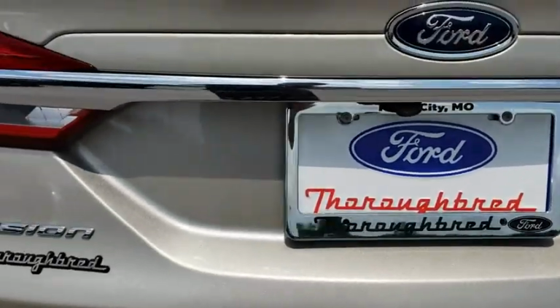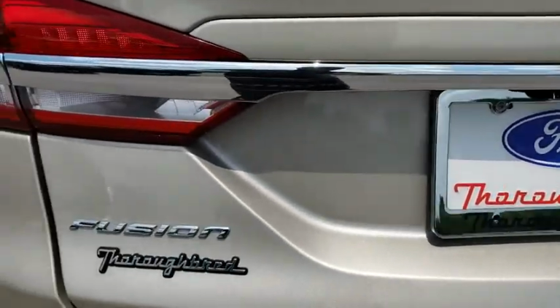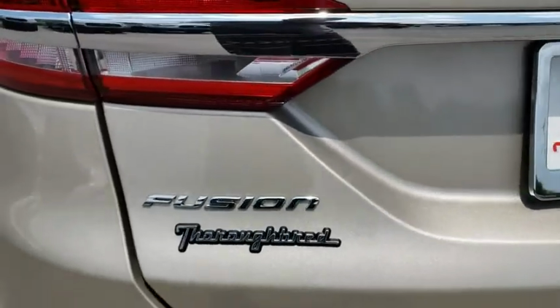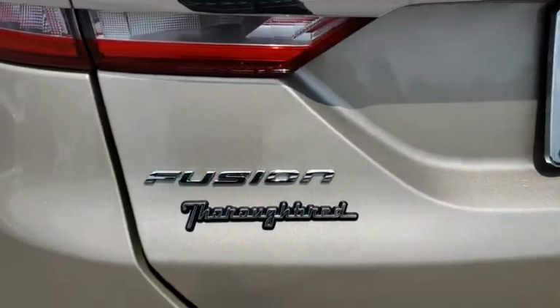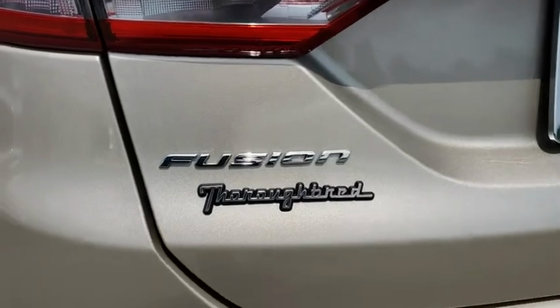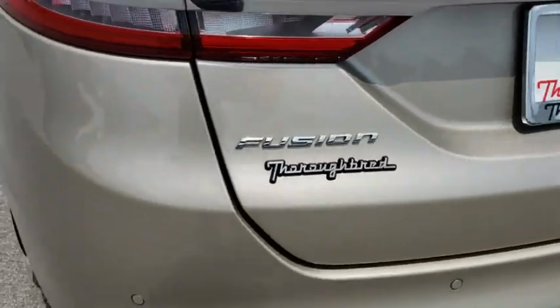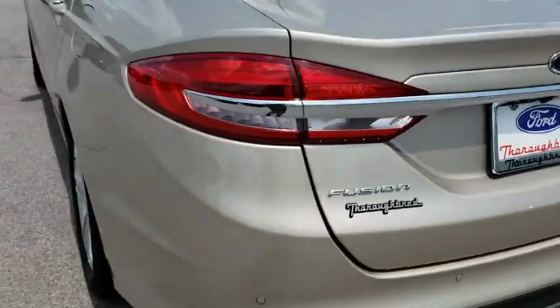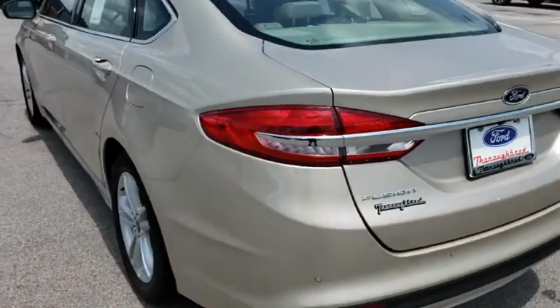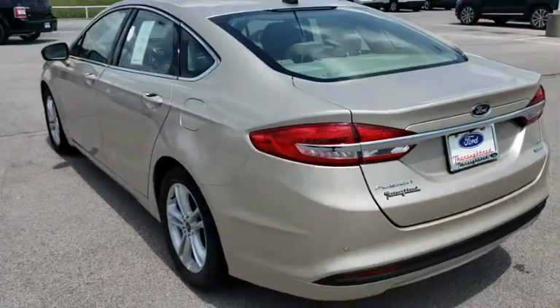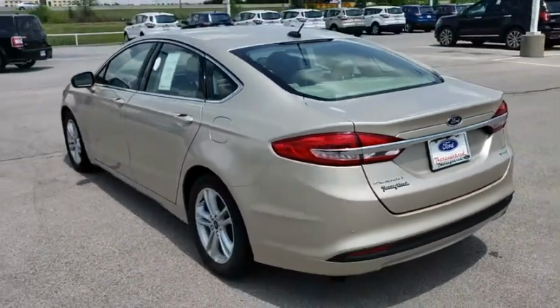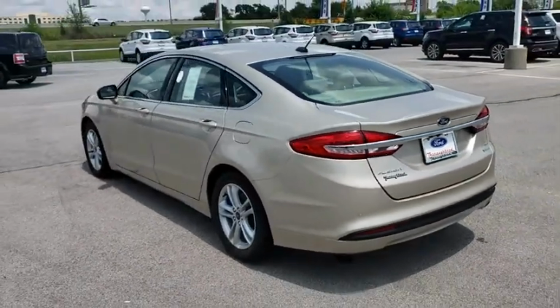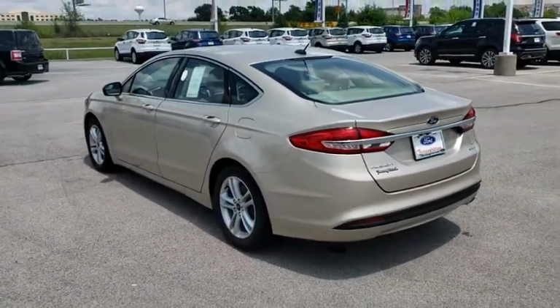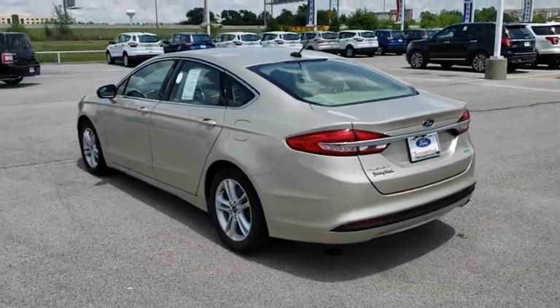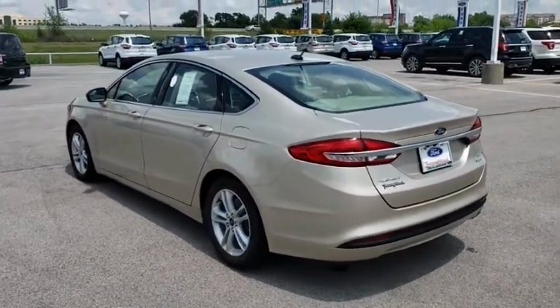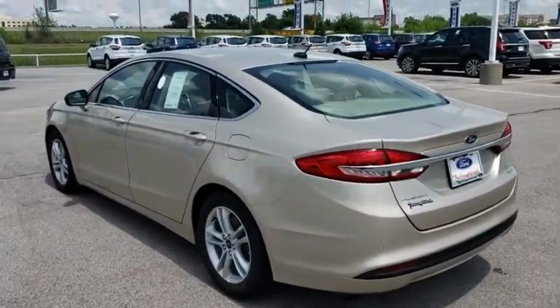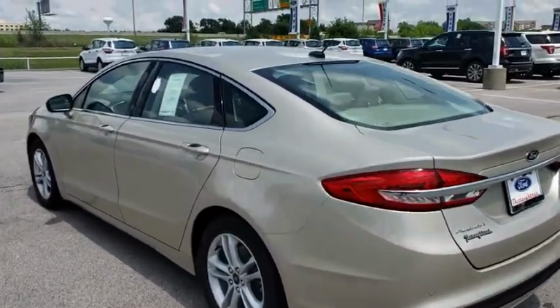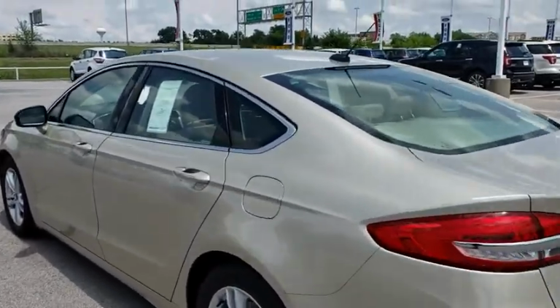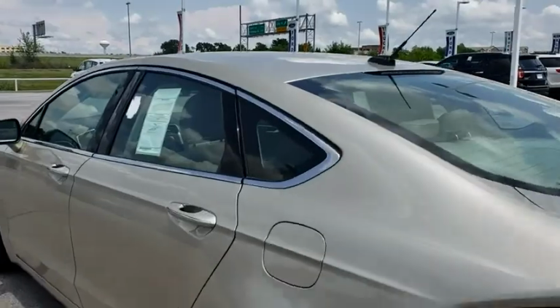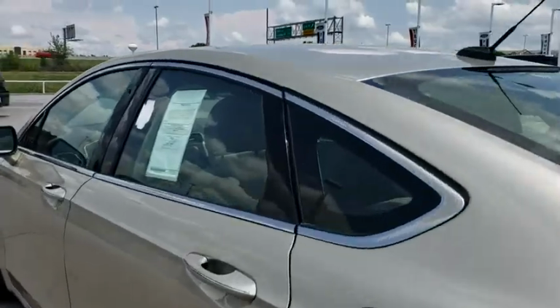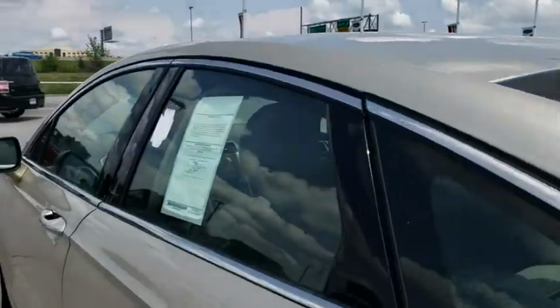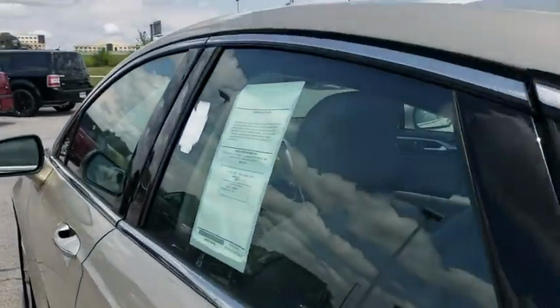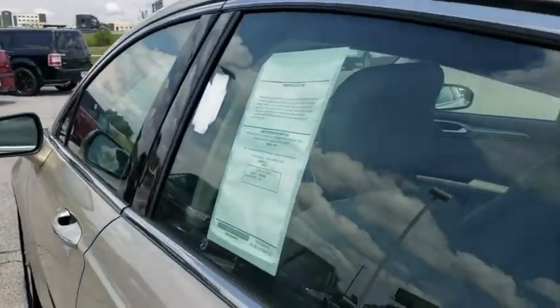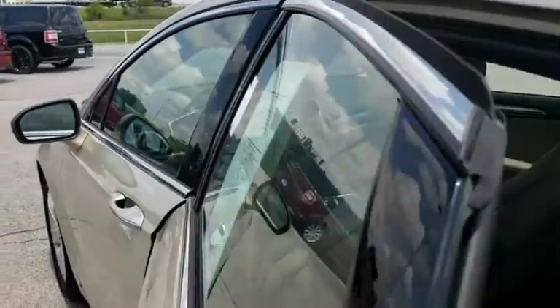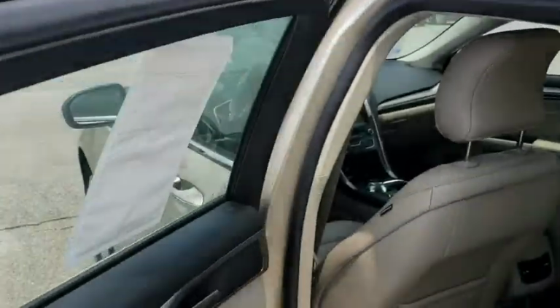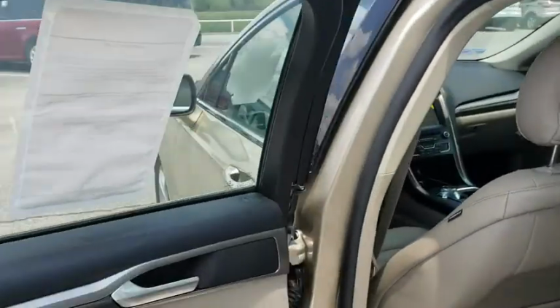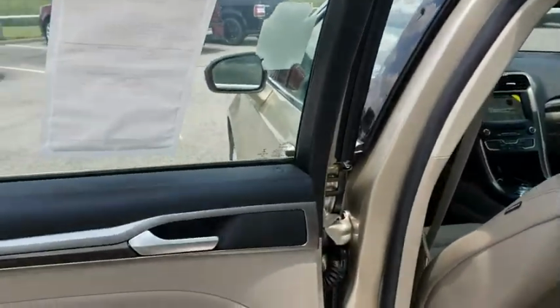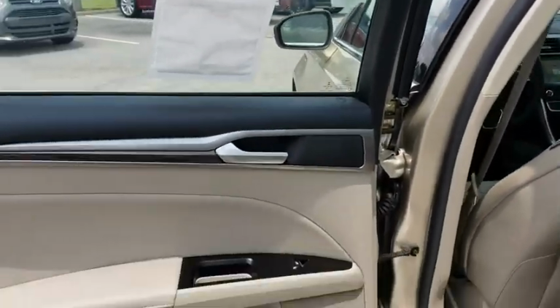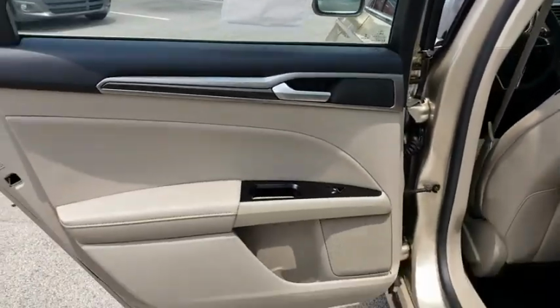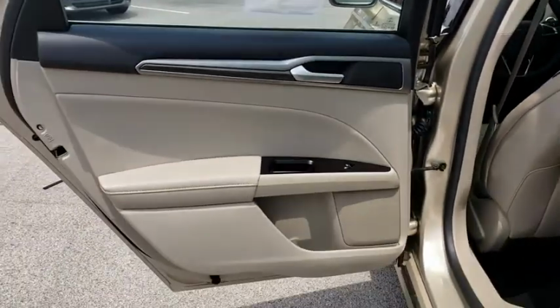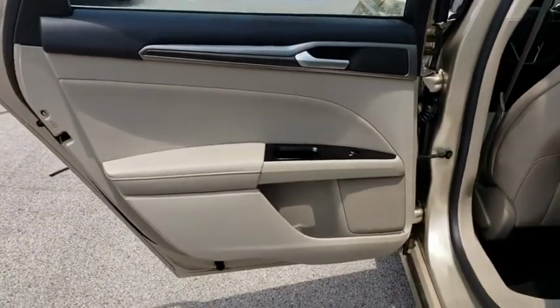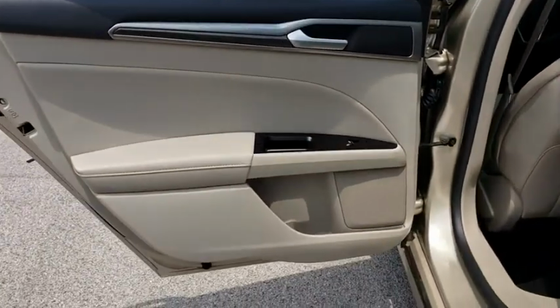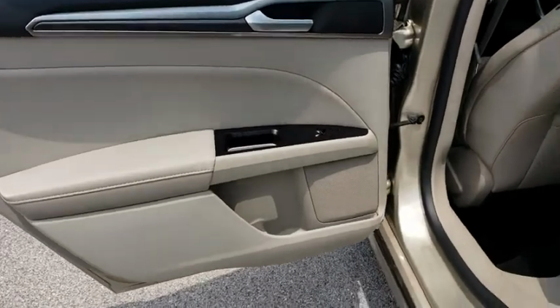Power steering, adjustable steering wheel, four-wheel disc brakes, aluminum wheels, keyless start, cruise control, floor mats, rear defrost, AM FM stereo radio, front-wheel drive, trip computer.